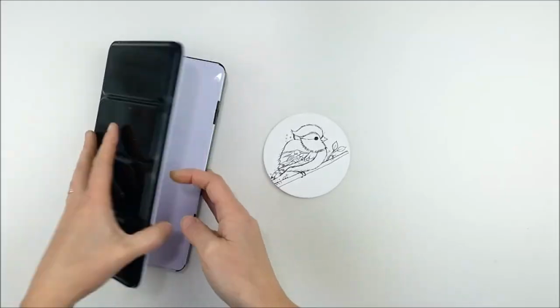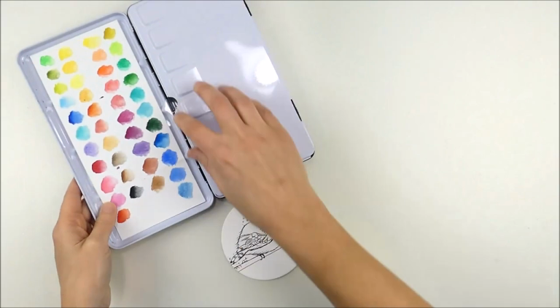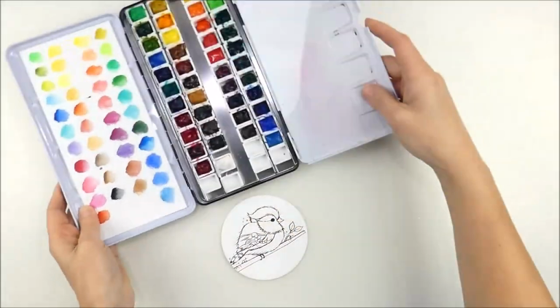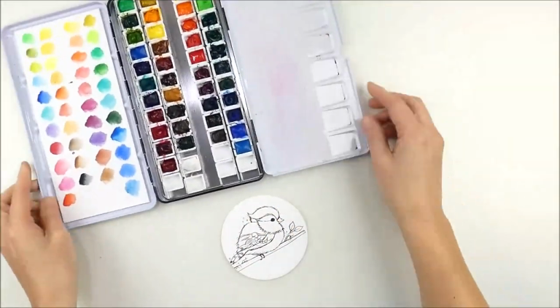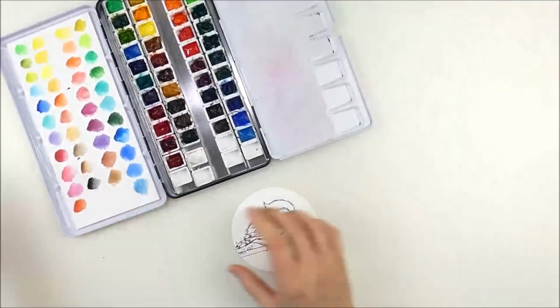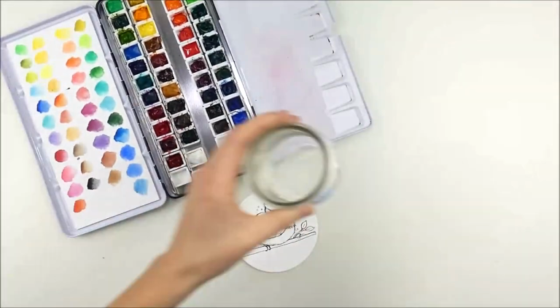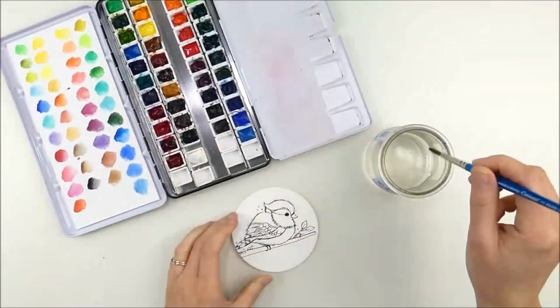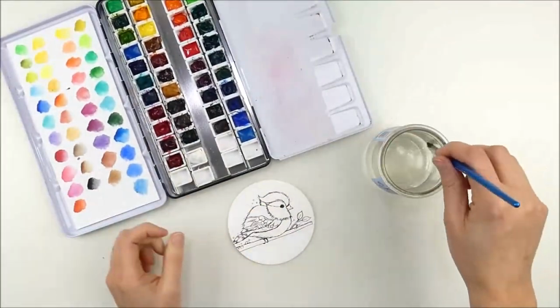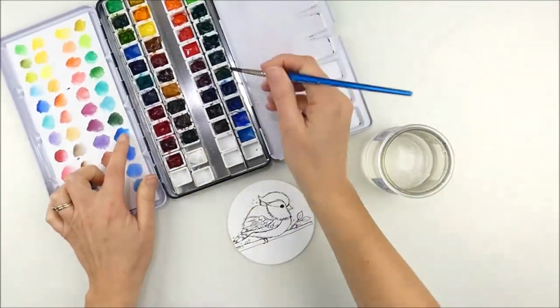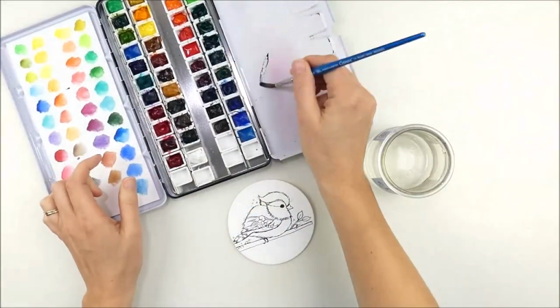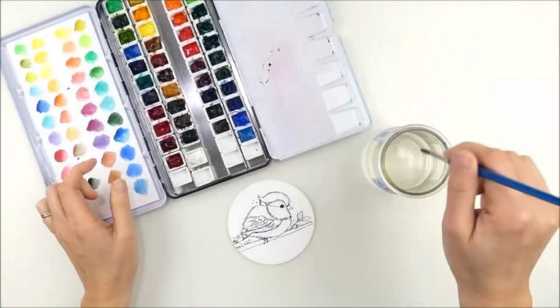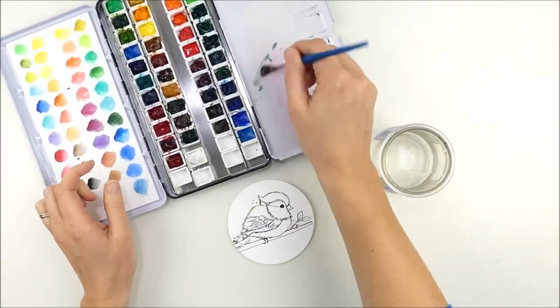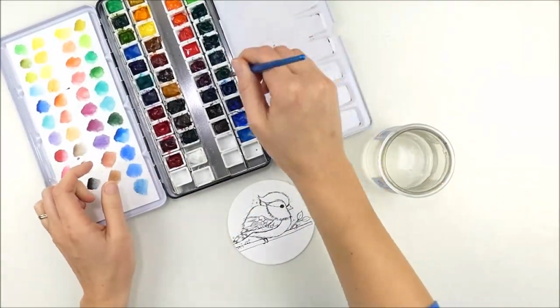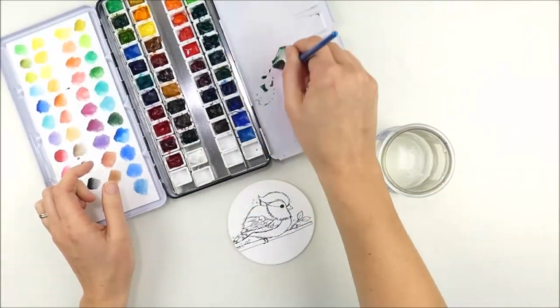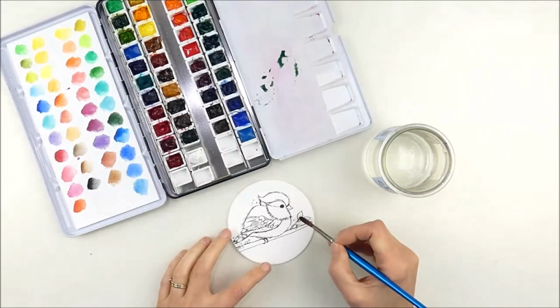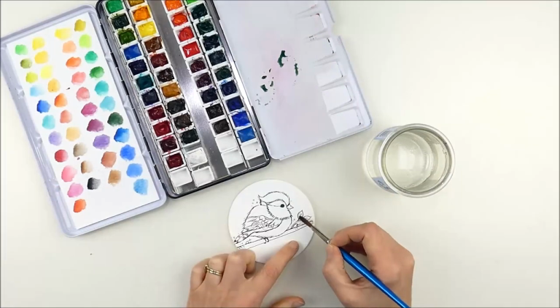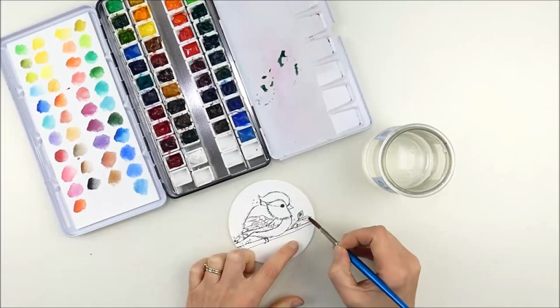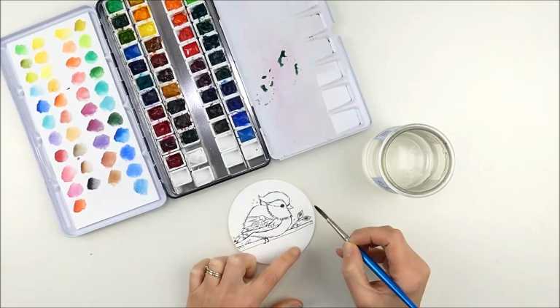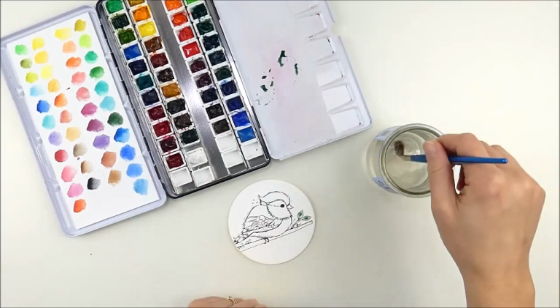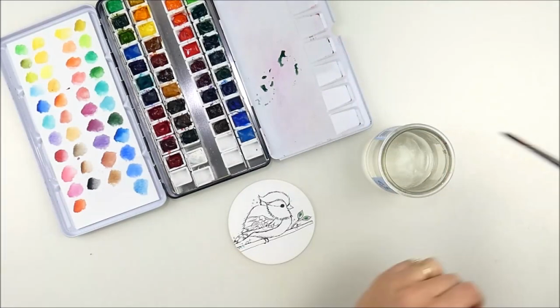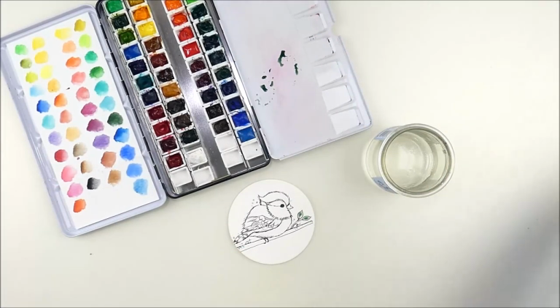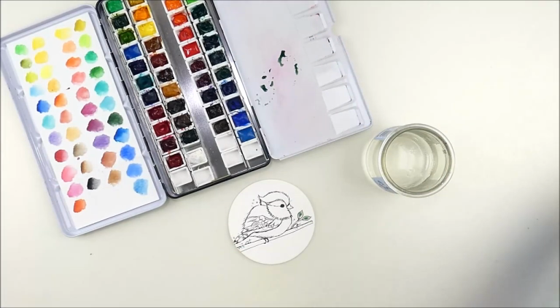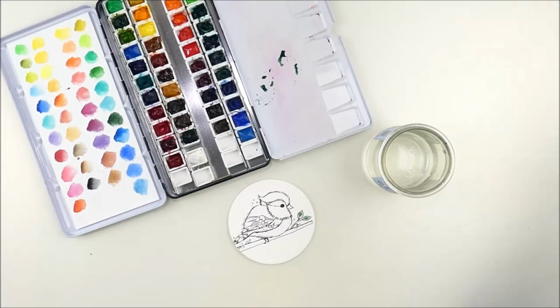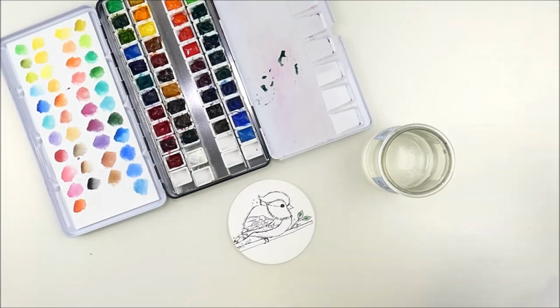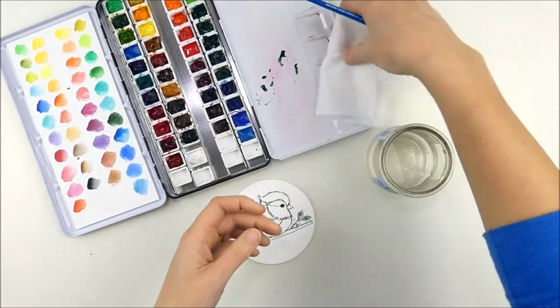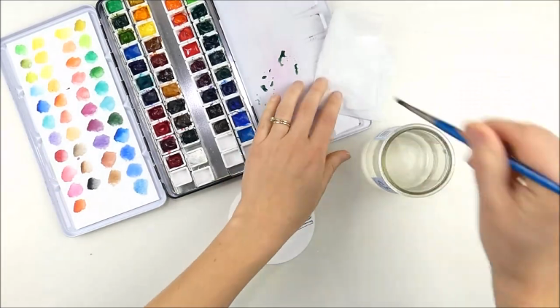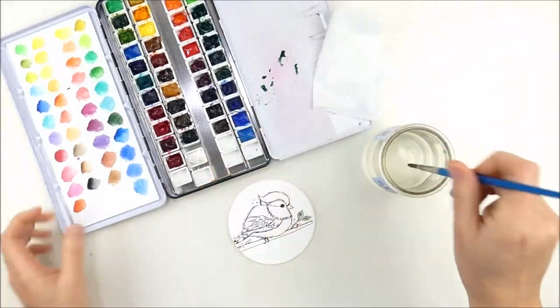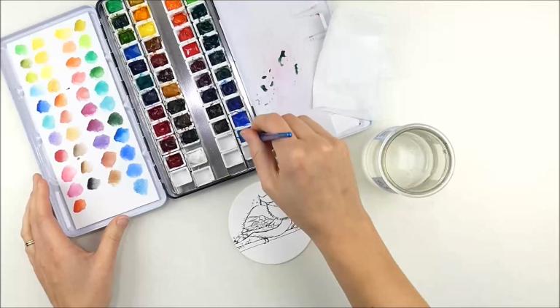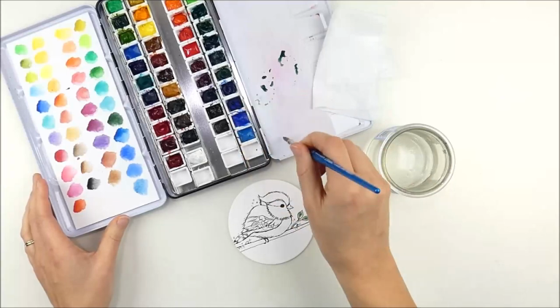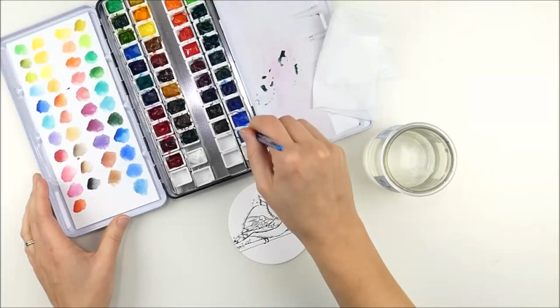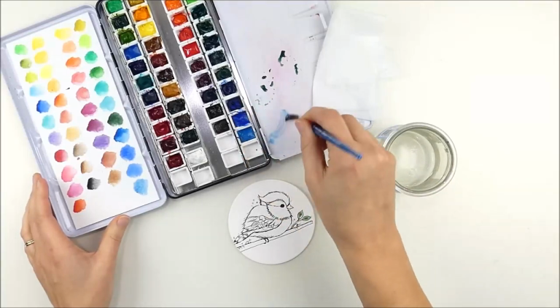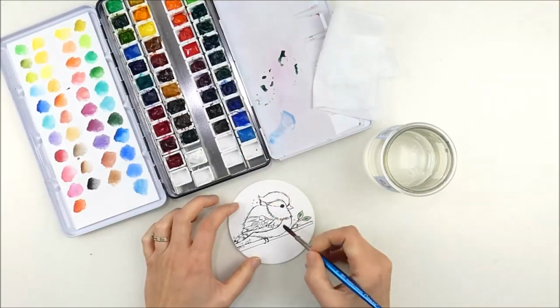I've already pre-stamped my image on watercolor paper as you can see, and I also die cut it out with just a Simon Says Stamp basic circle die. Any circle die would work, or you could trim it into a square if you didn't happen to have any of those on hand.